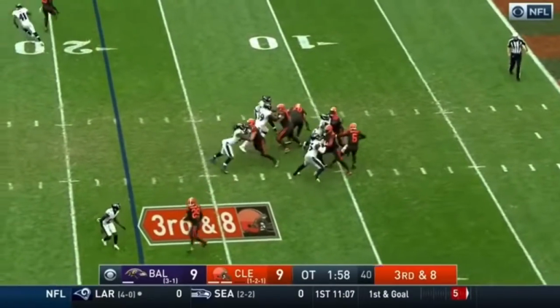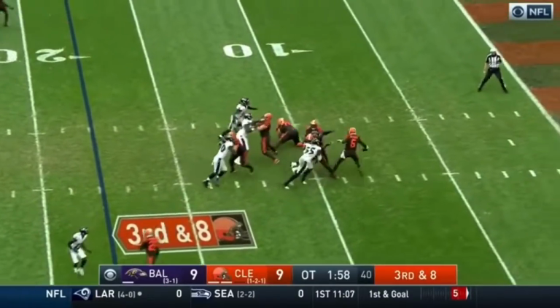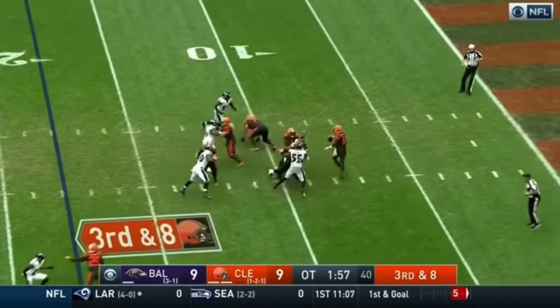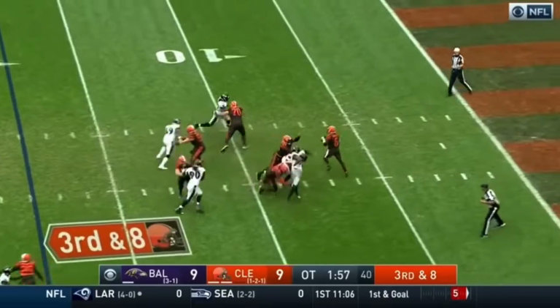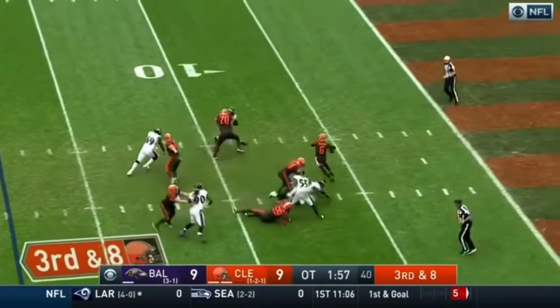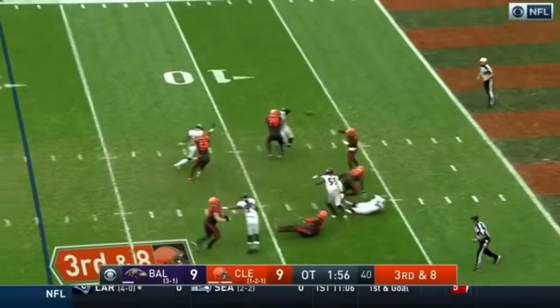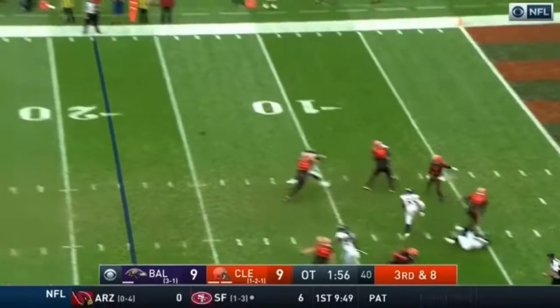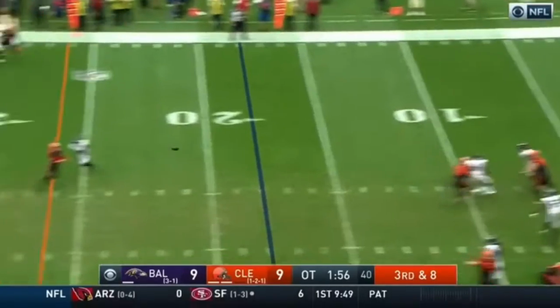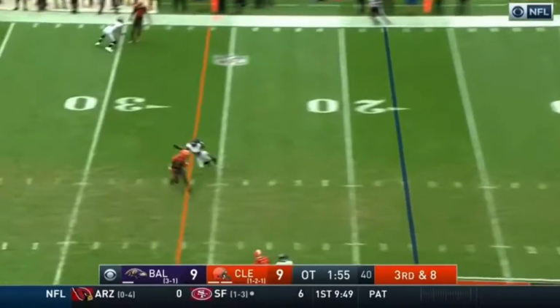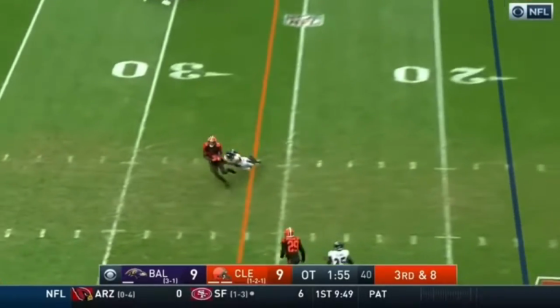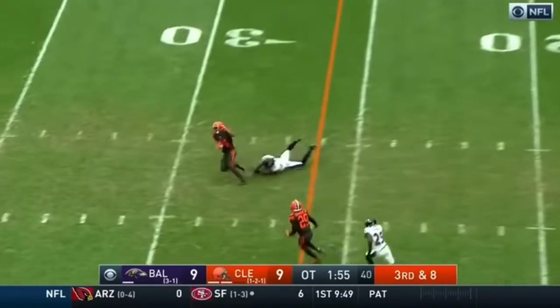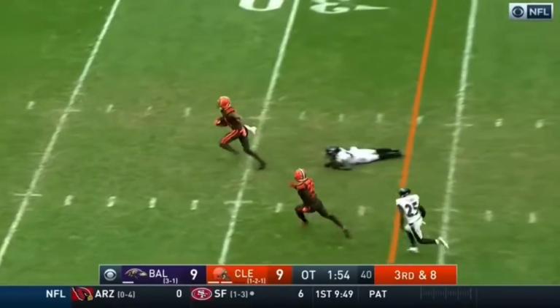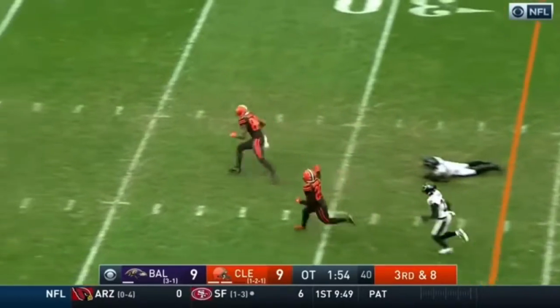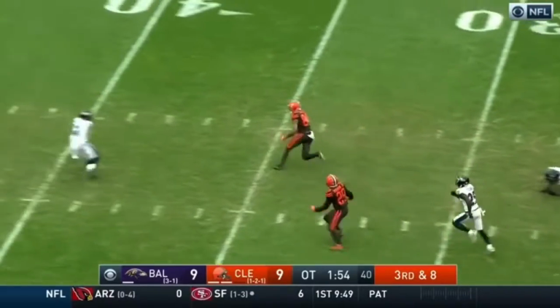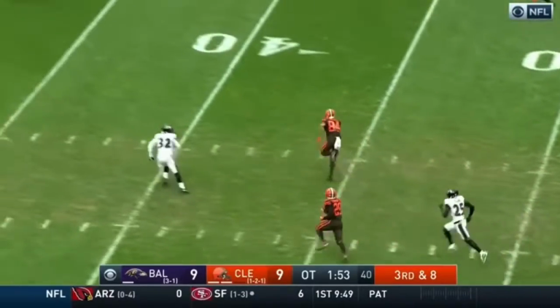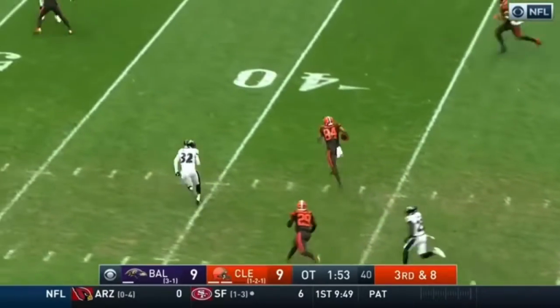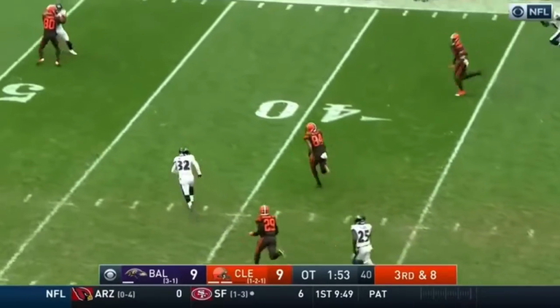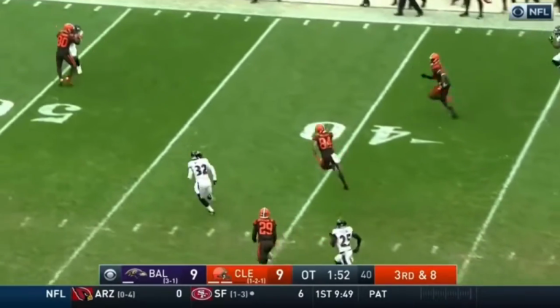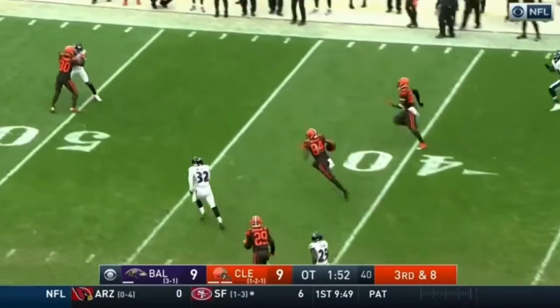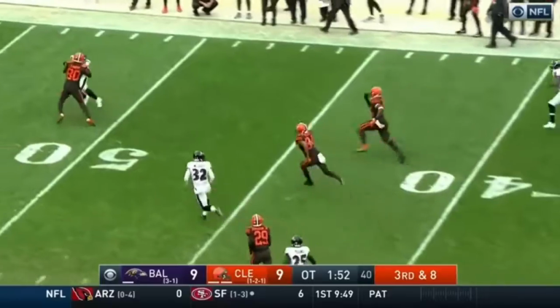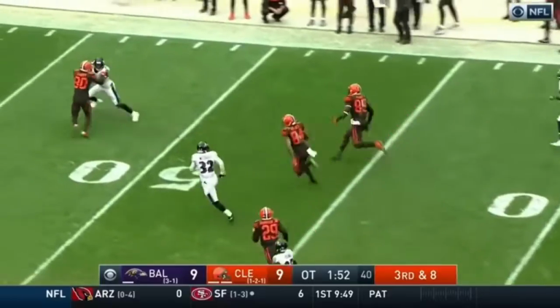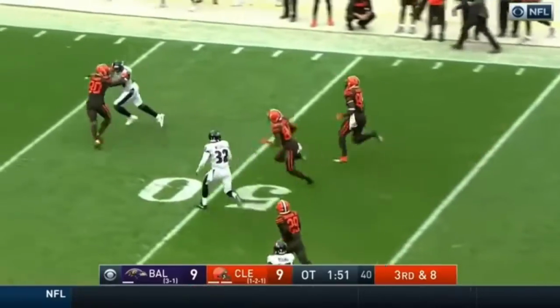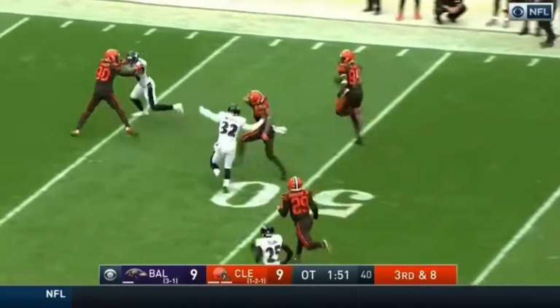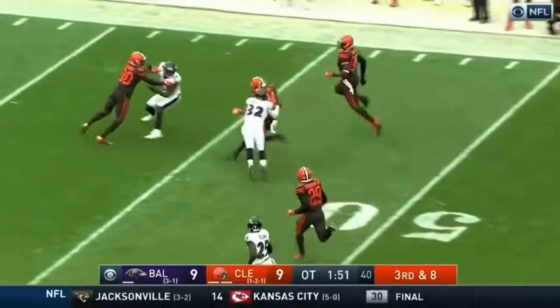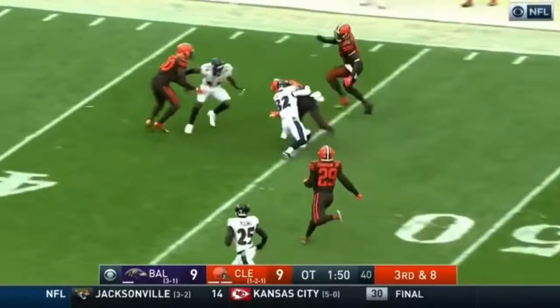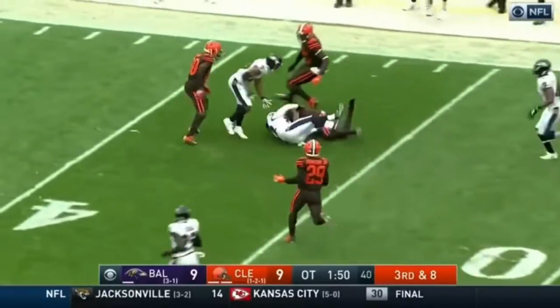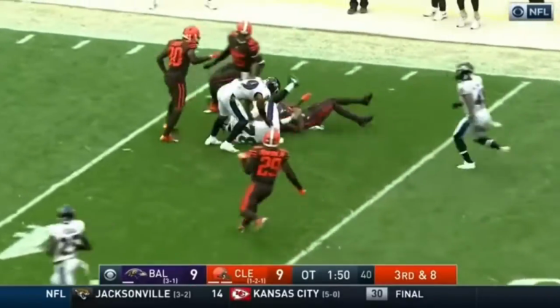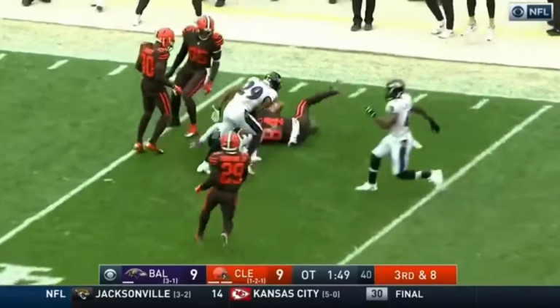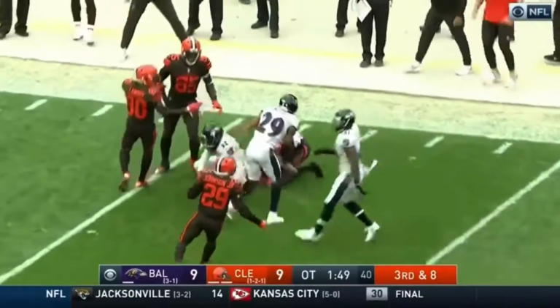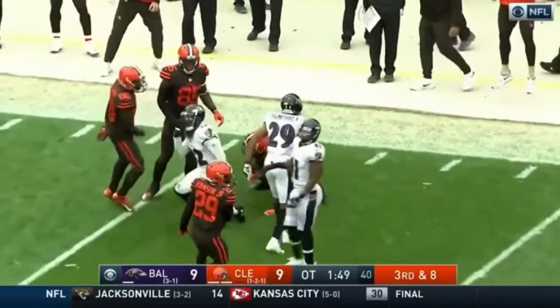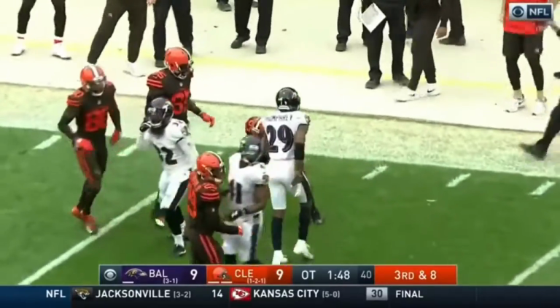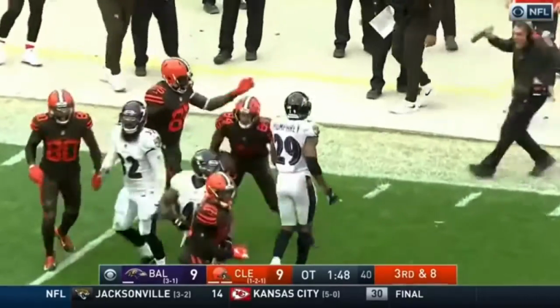Blitz coming. Mayfield in trouble. Mayfield throws and completes it — it's Willis. Willis off to the races, and Willis is dragged down.